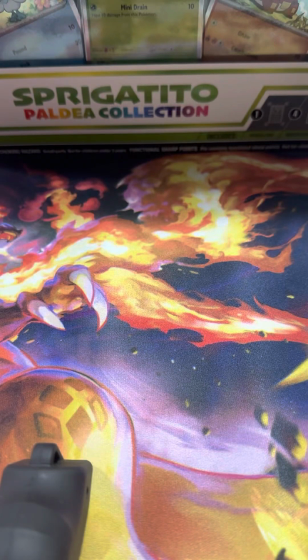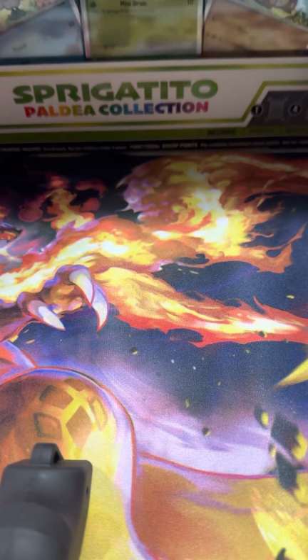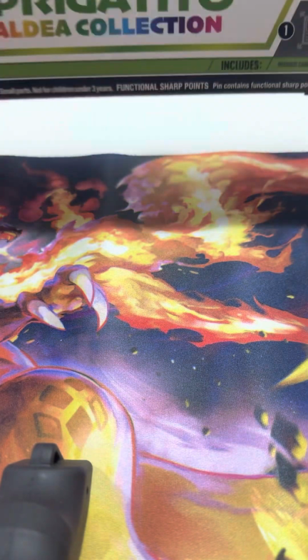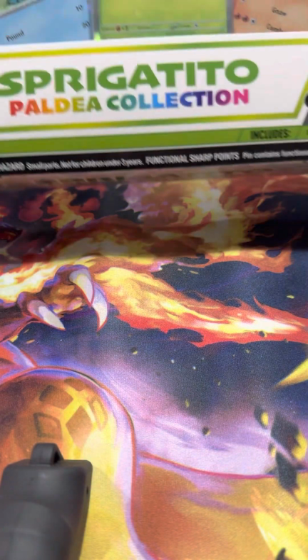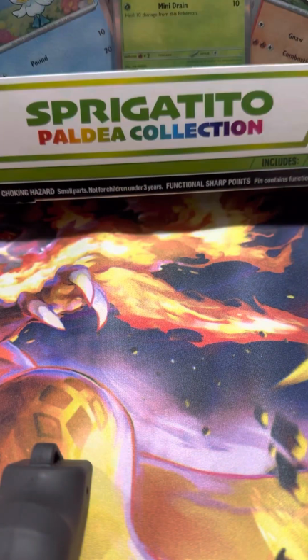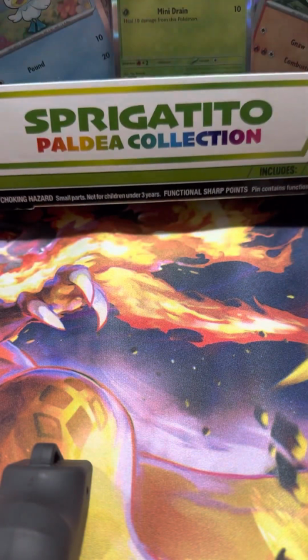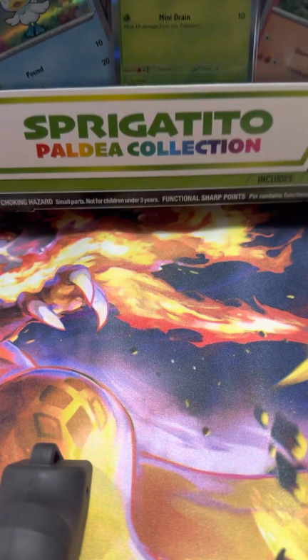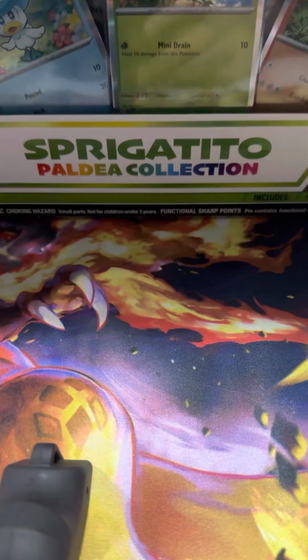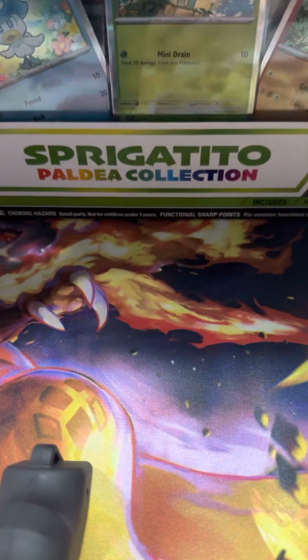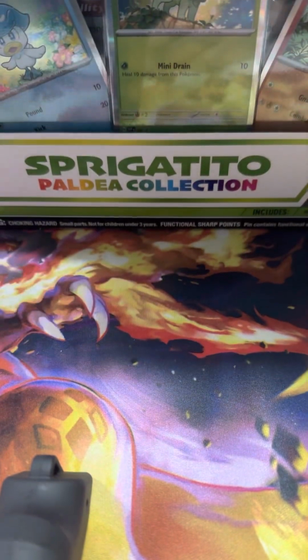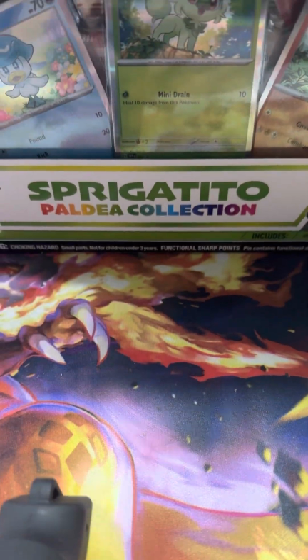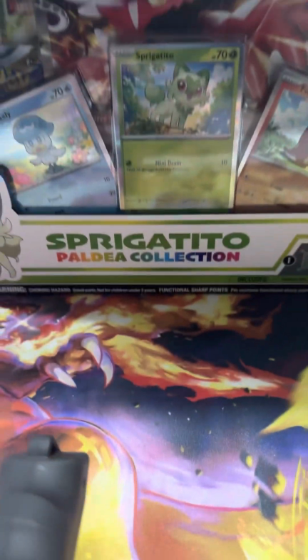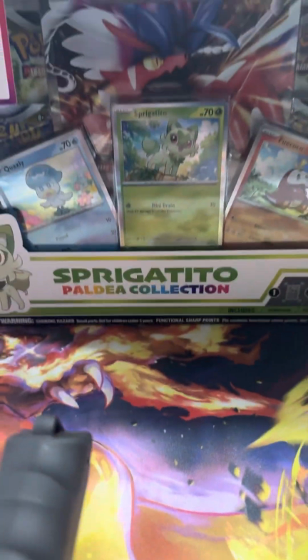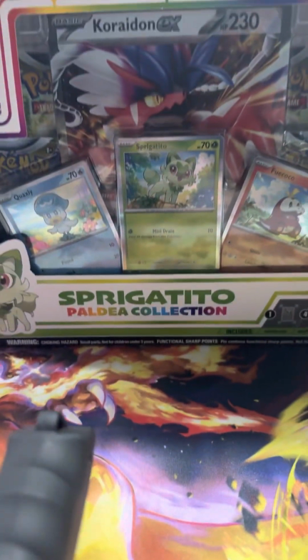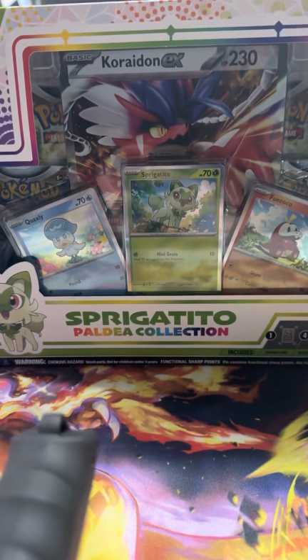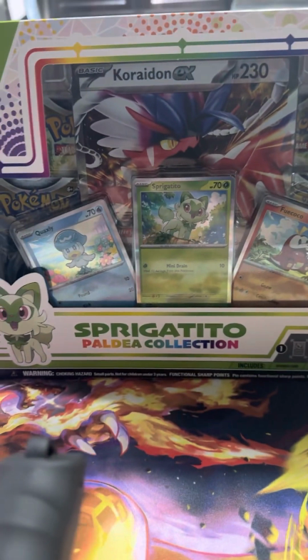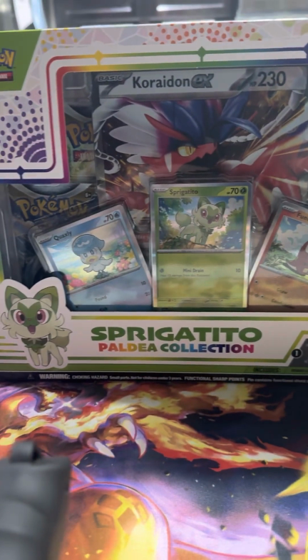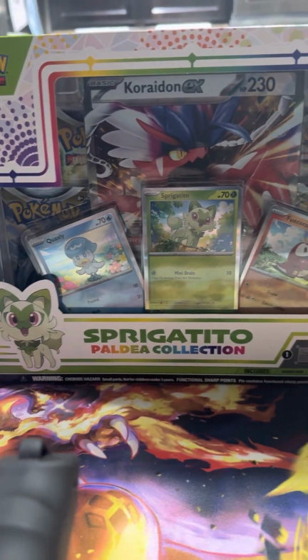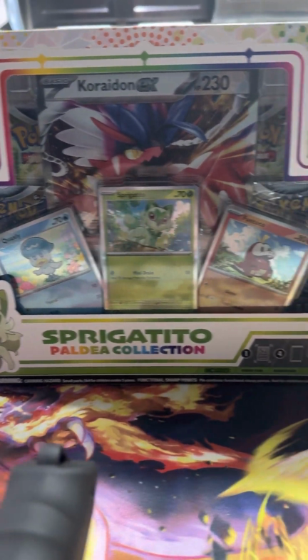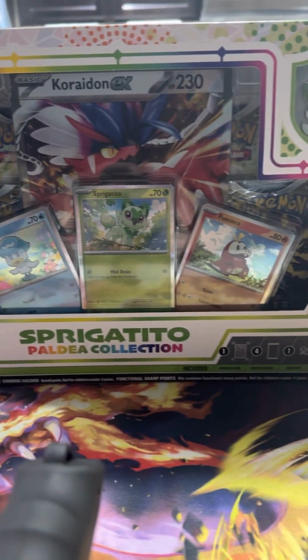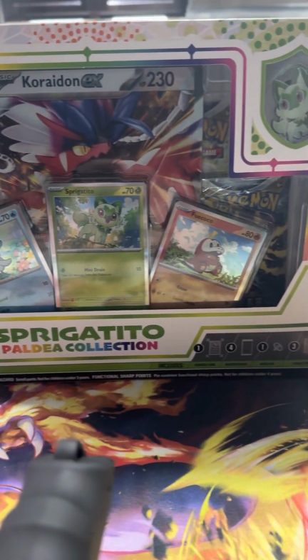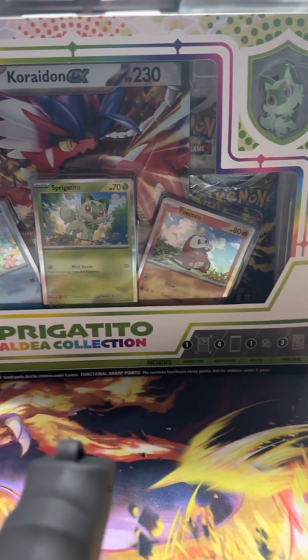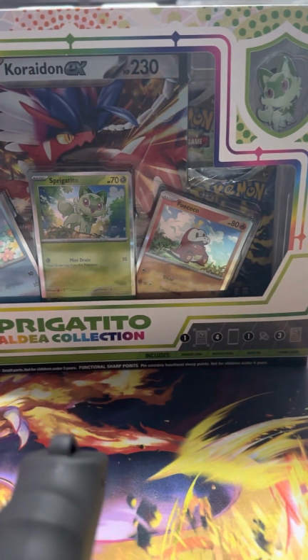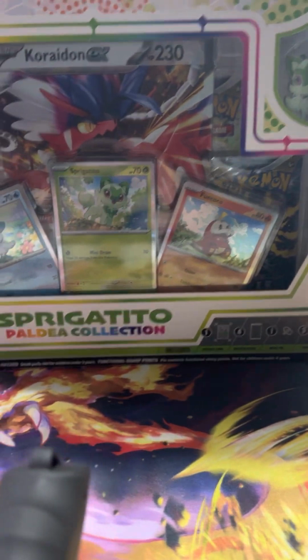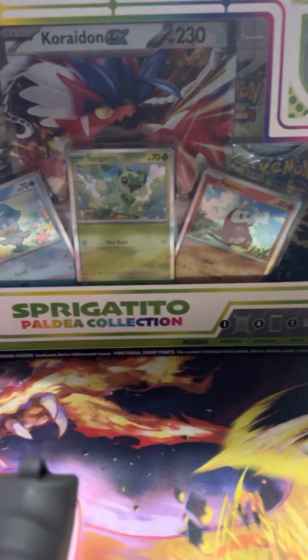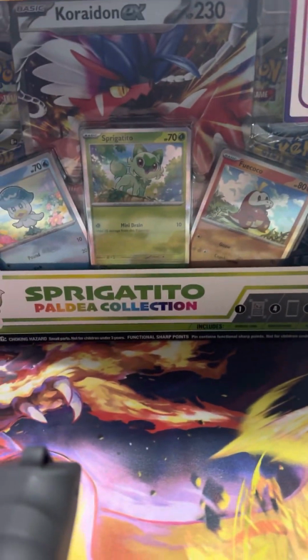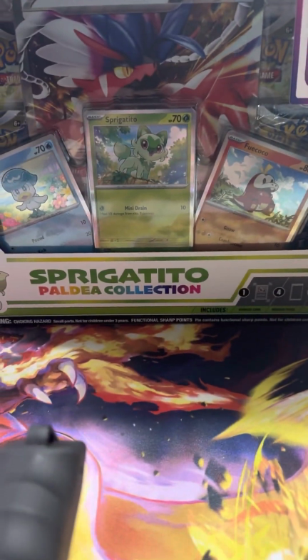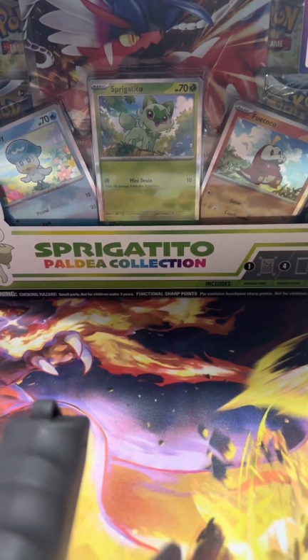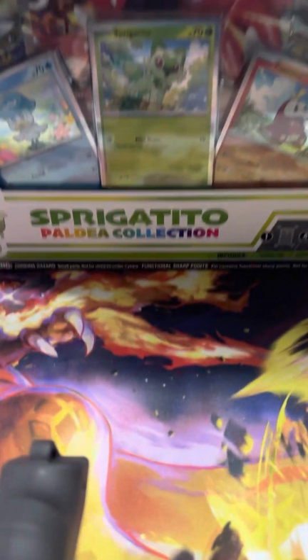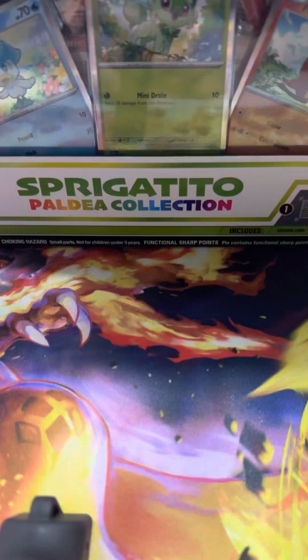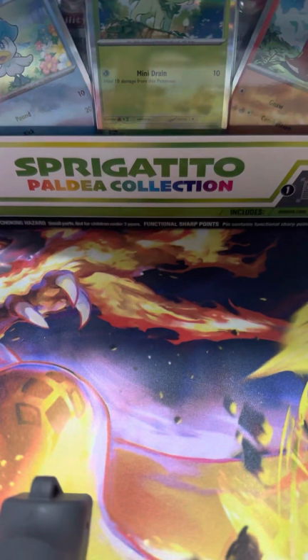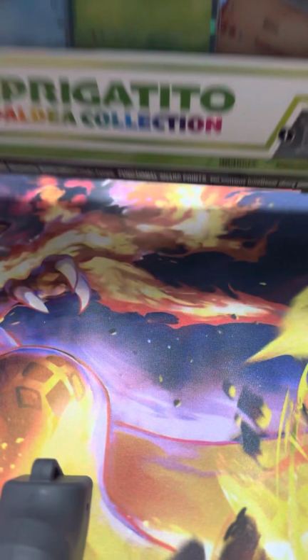What's up, guys? Today we got the Paldea collection. We snagged the Sprigatito box. We're gonna rip this open, check out these new silver borders, and see what we can get out of here. Let's get it.